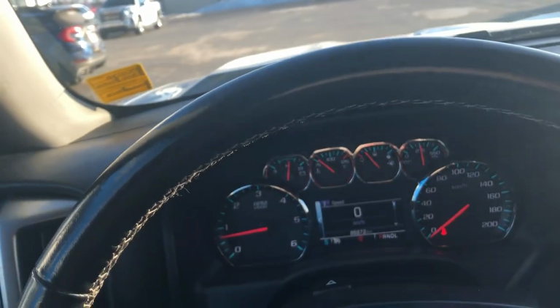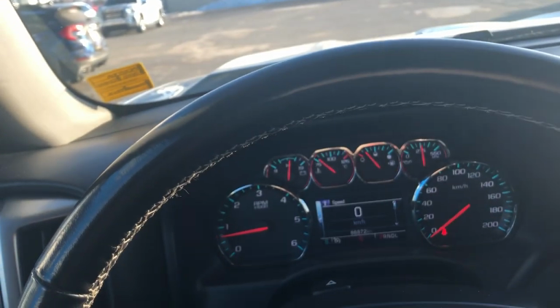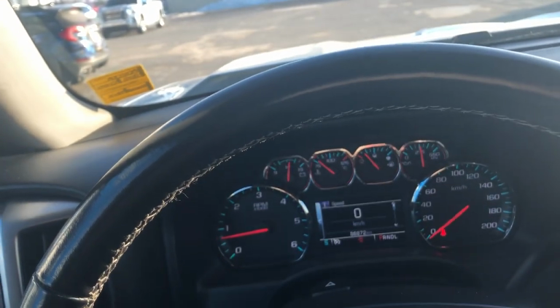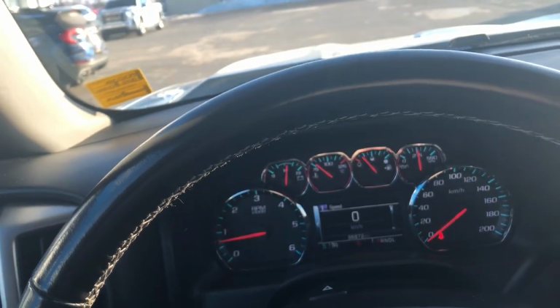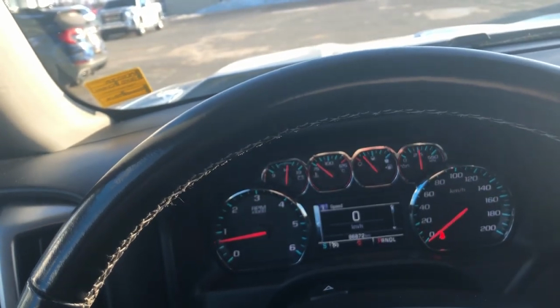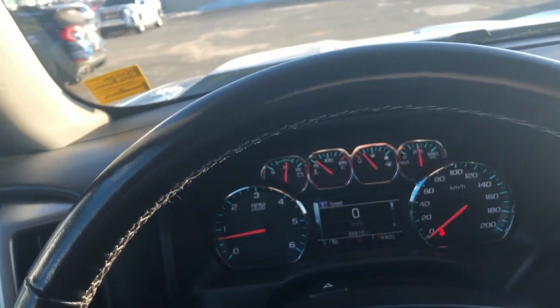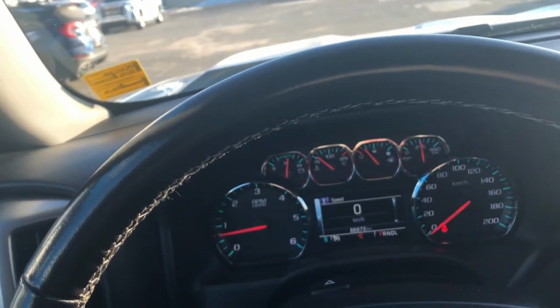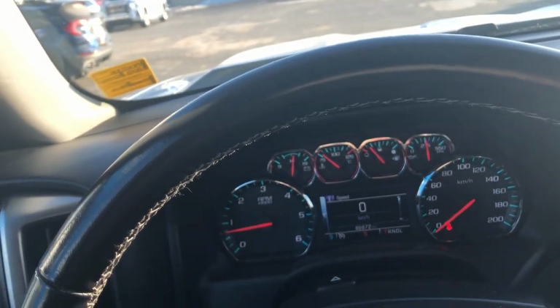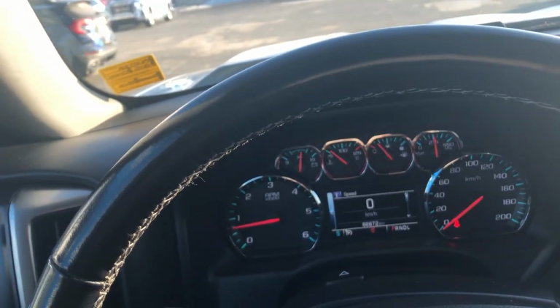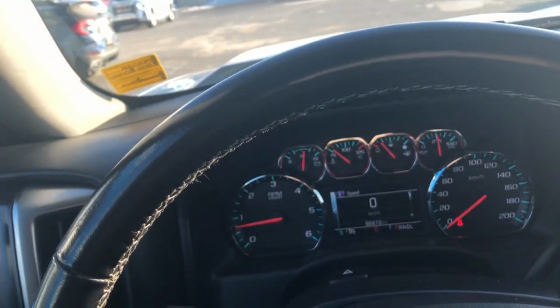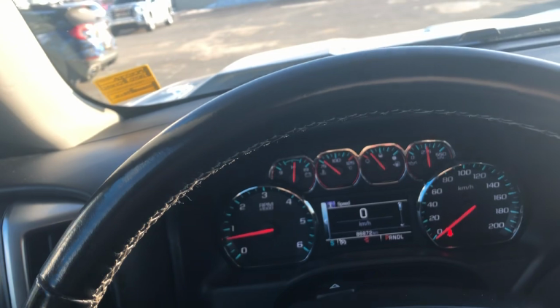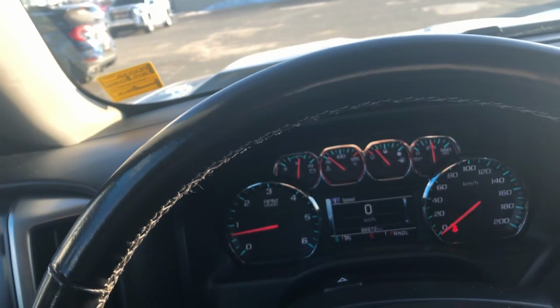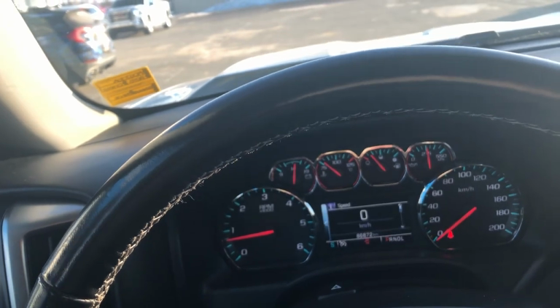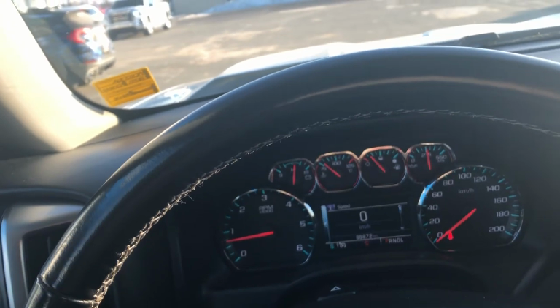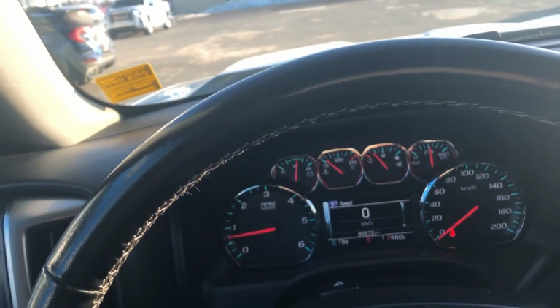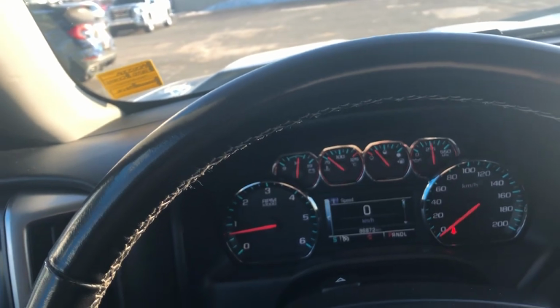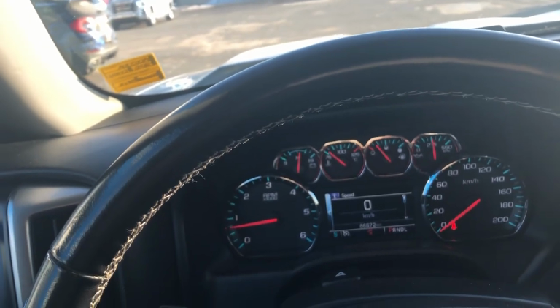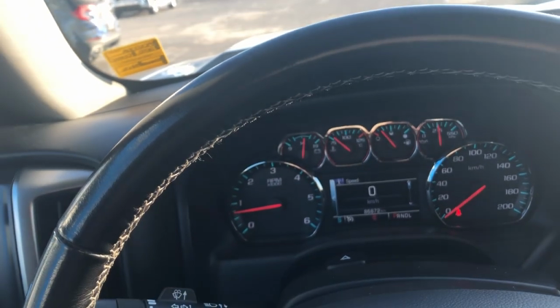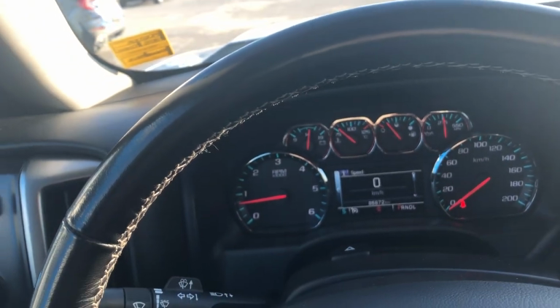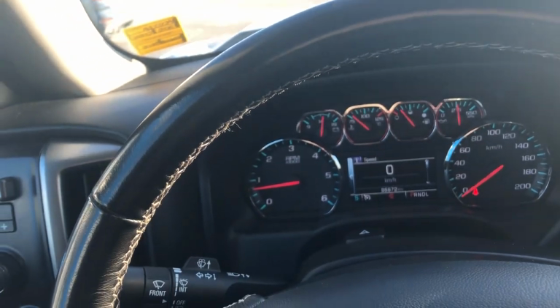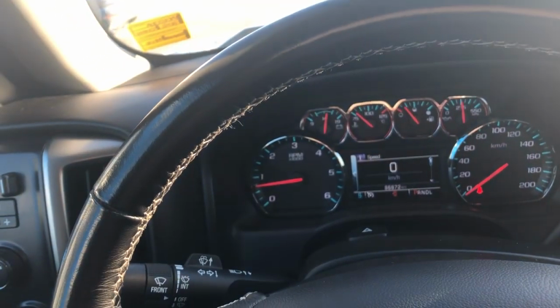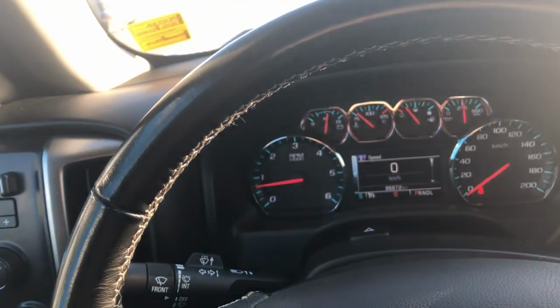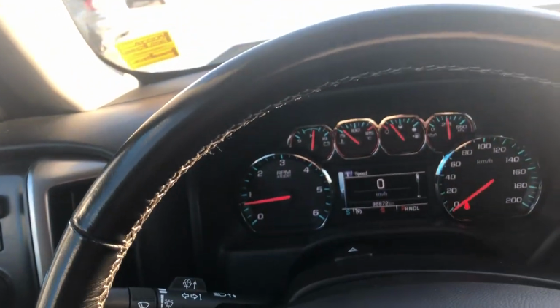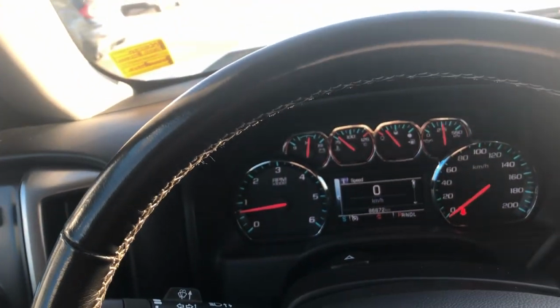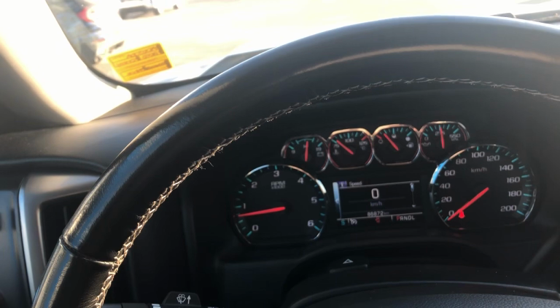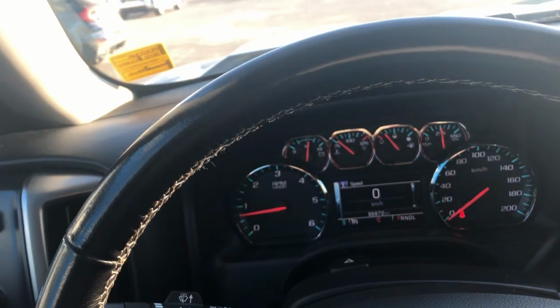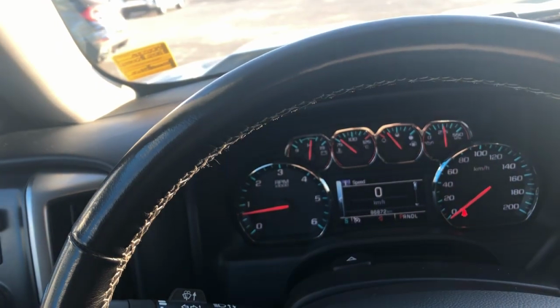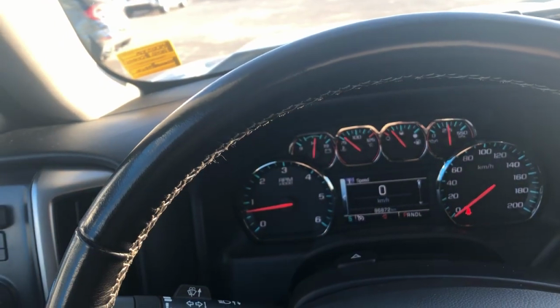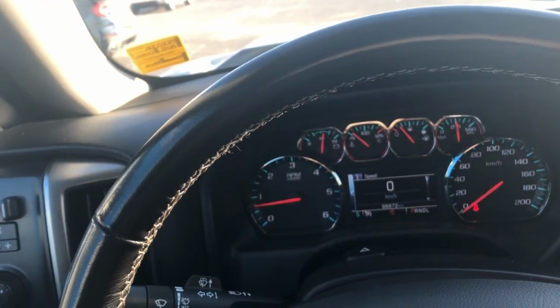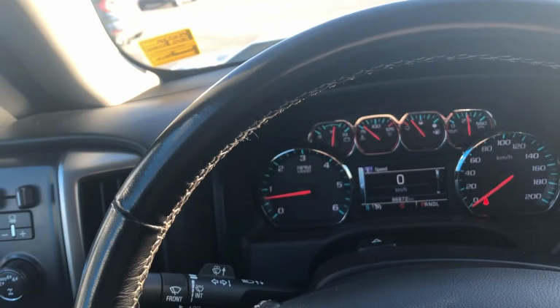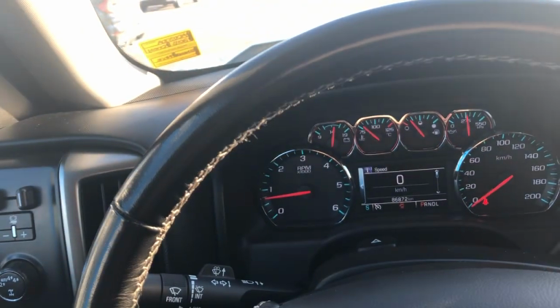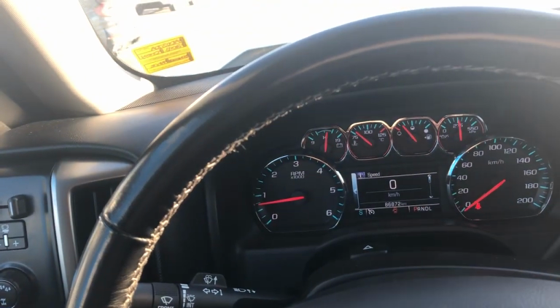Come see me at Murray GM so I can hook you up with this one. If you're shopping for a truck like this, shop Murray GM — shop with Neil and experience the Neil difference.